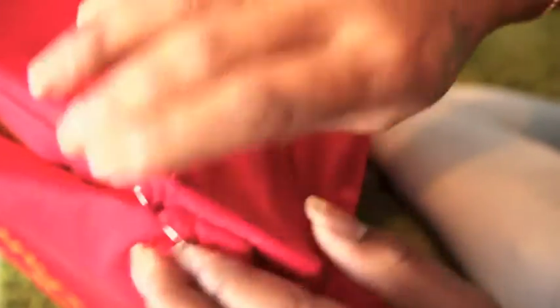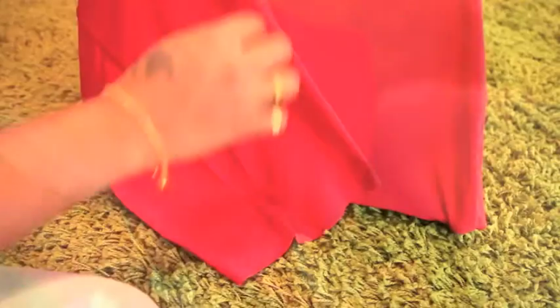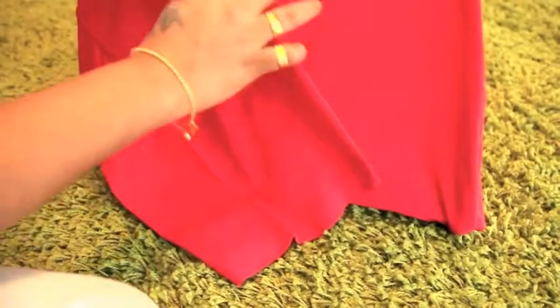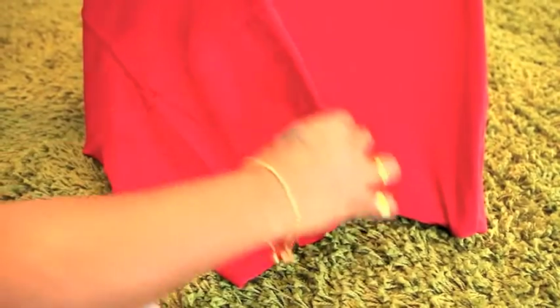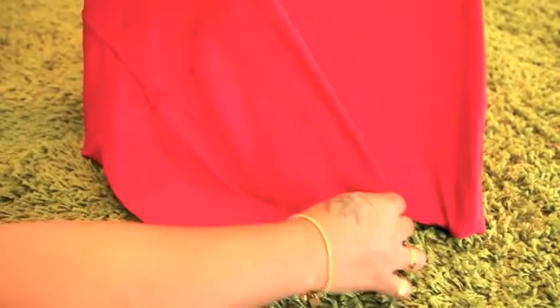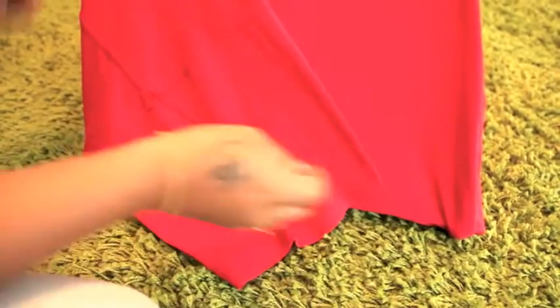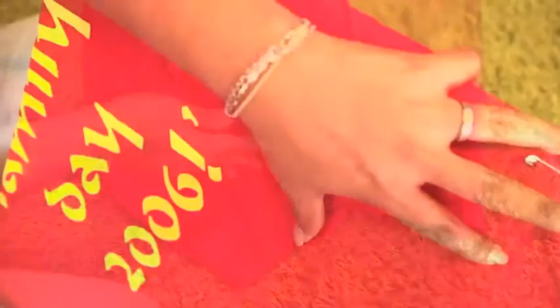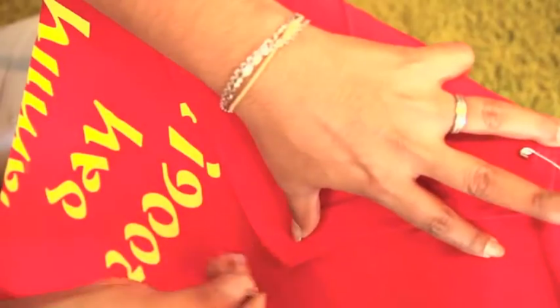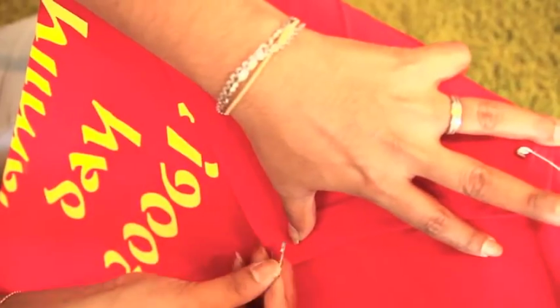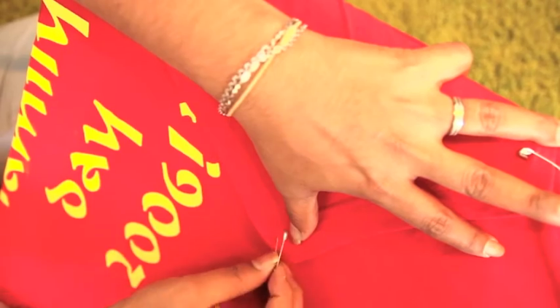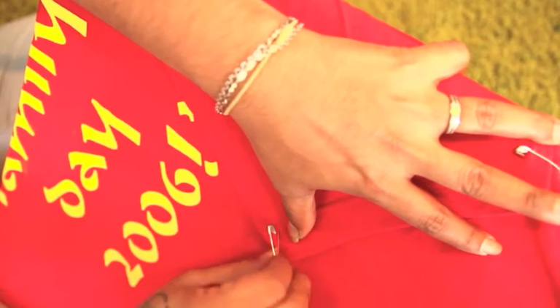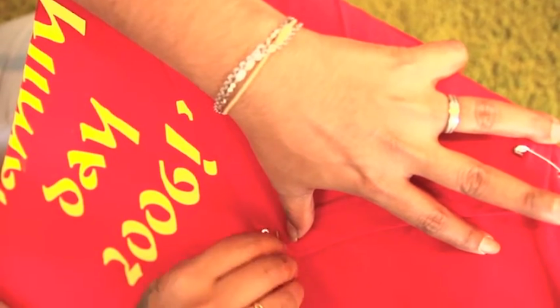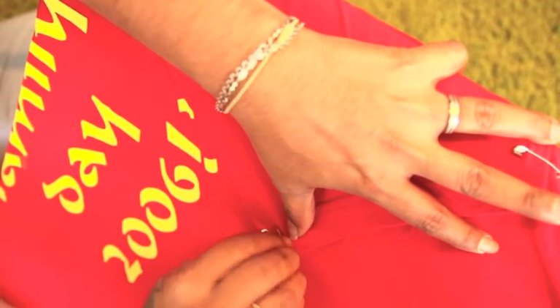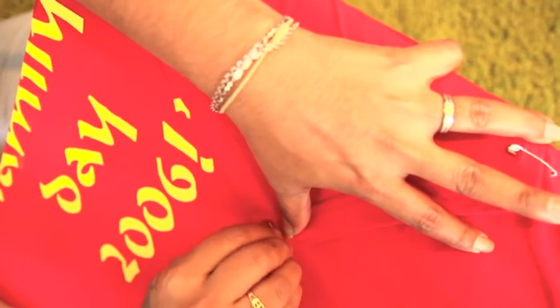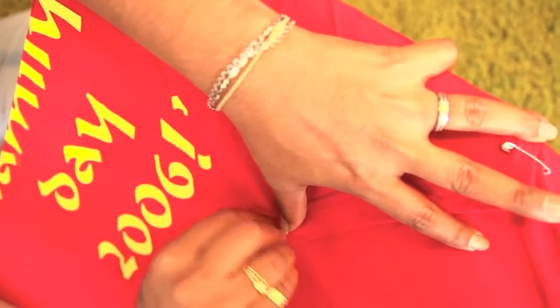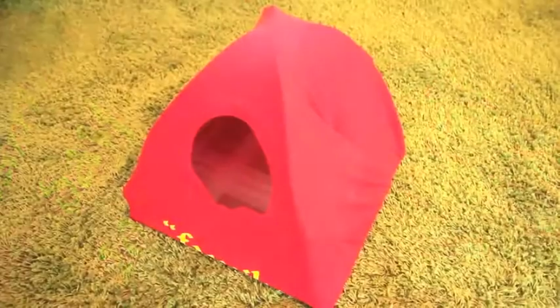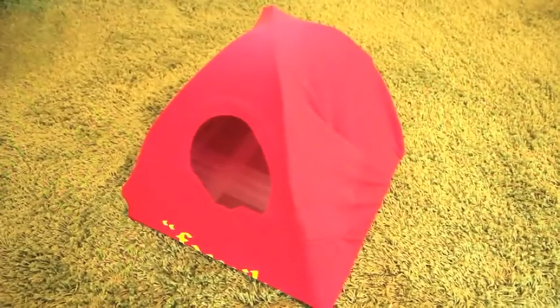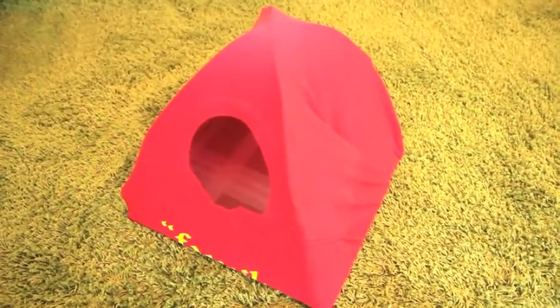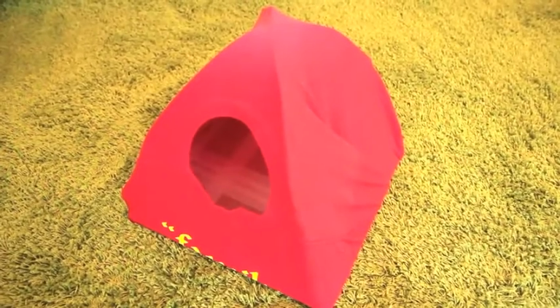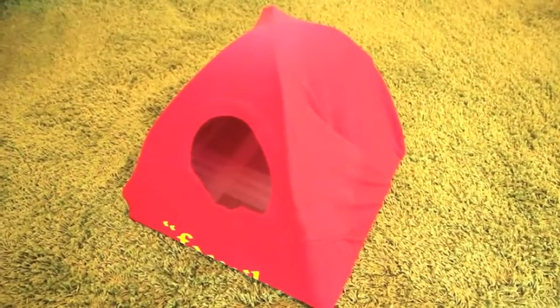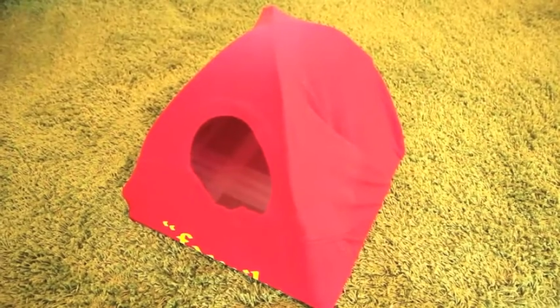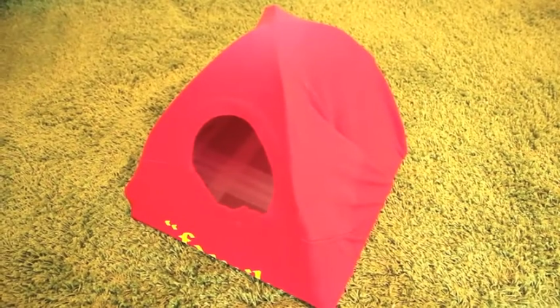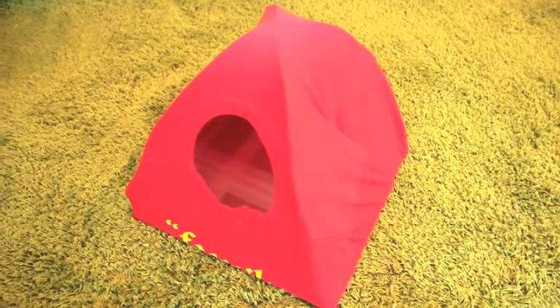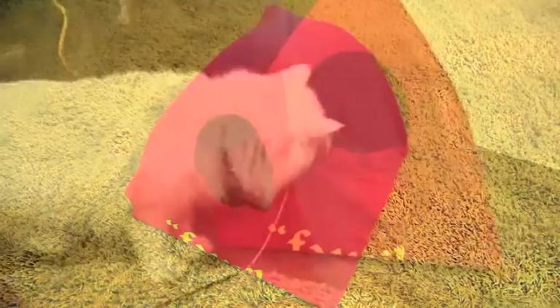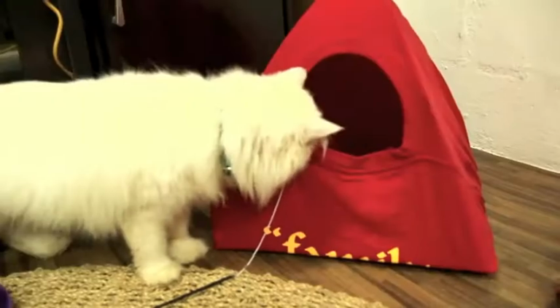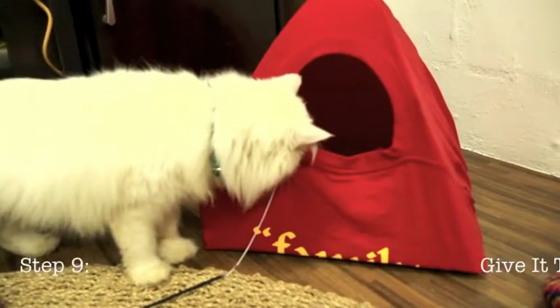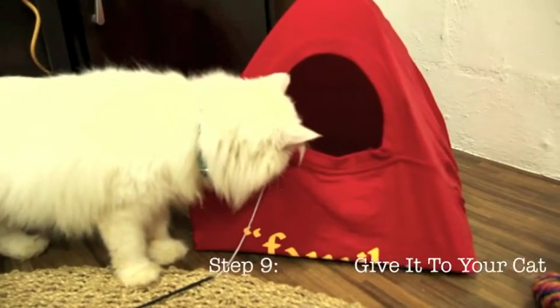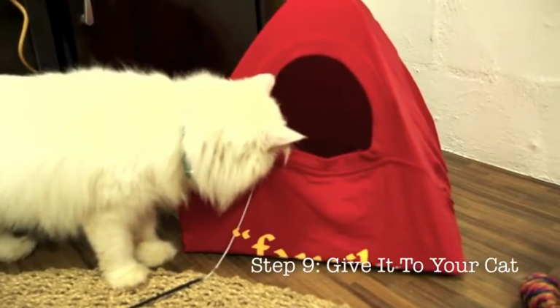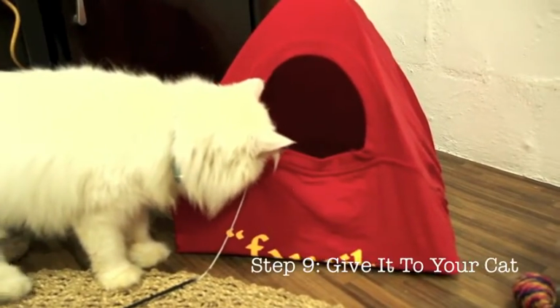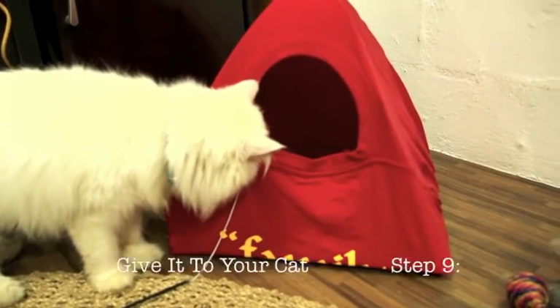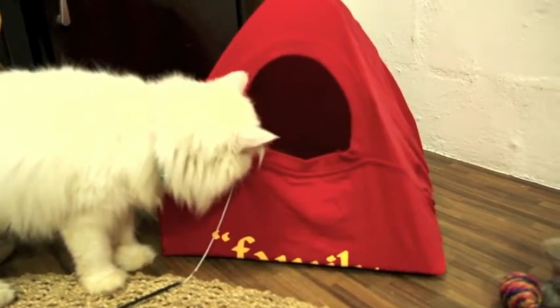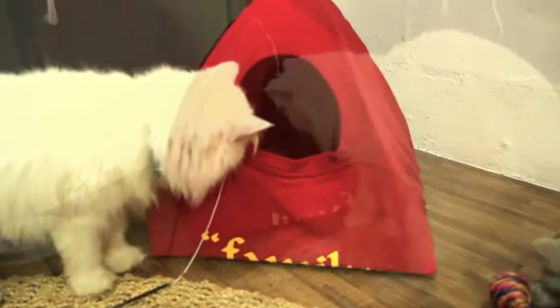Then pull the sleeves tight and properly safety pin them in place too. Keep it tight and fitted. It's finally ready for your cat to snuggle in.